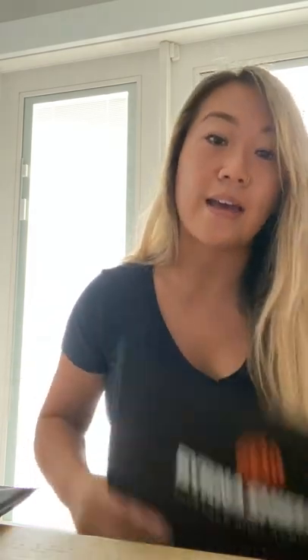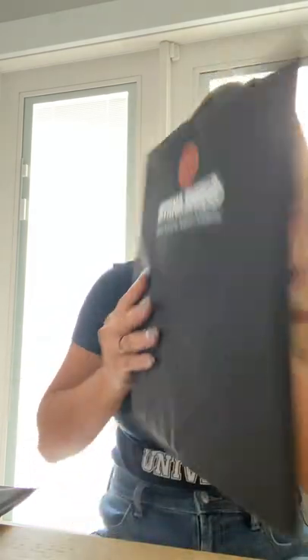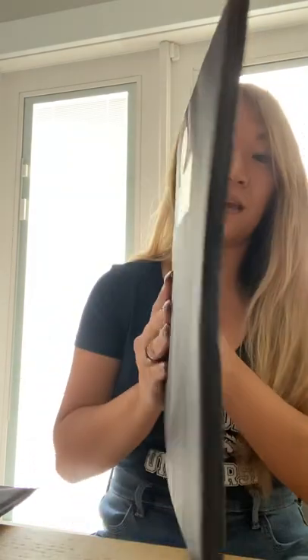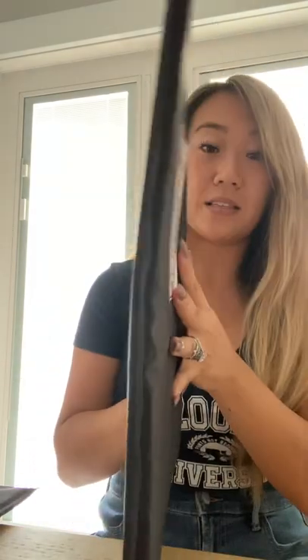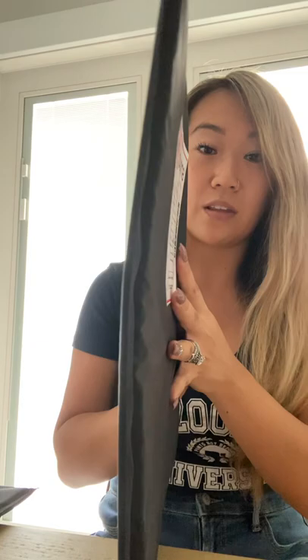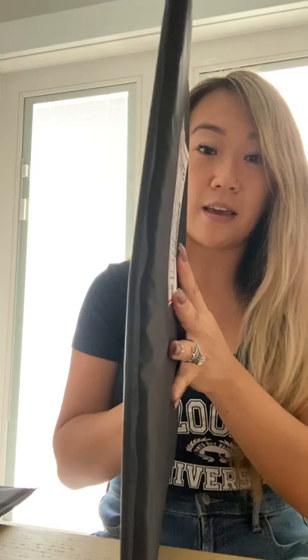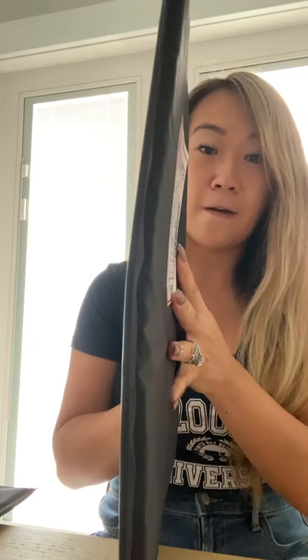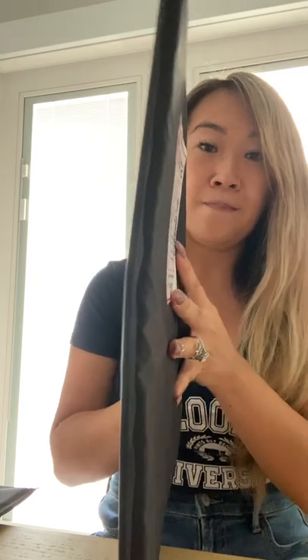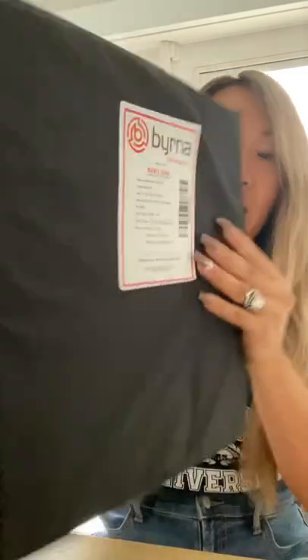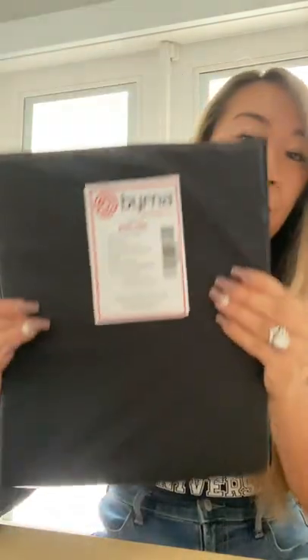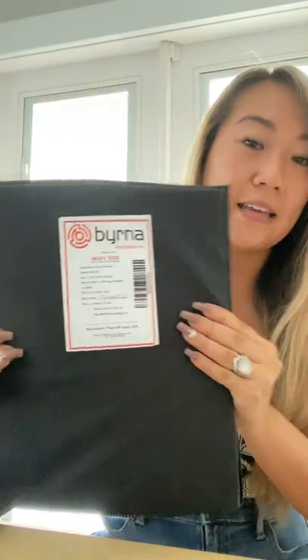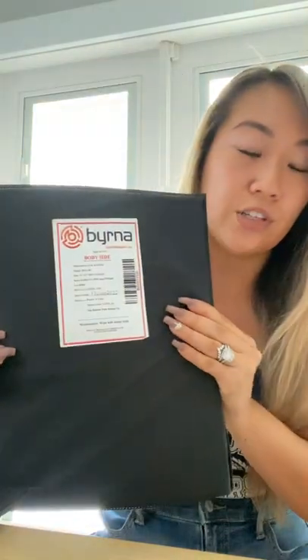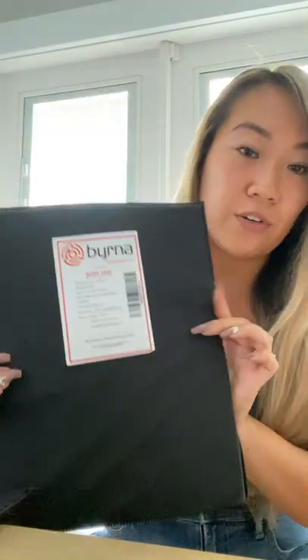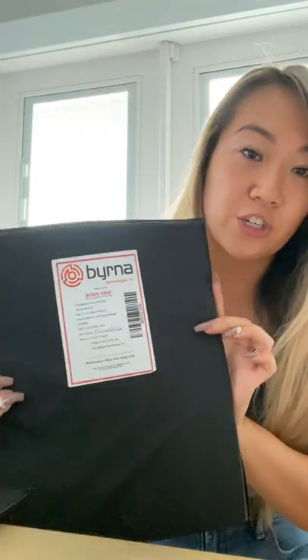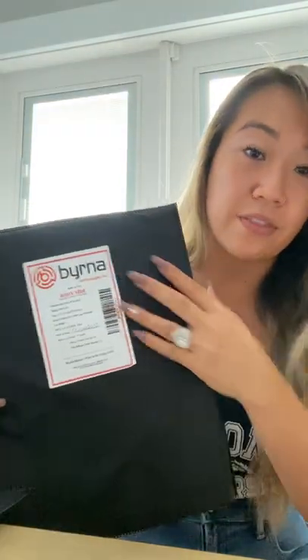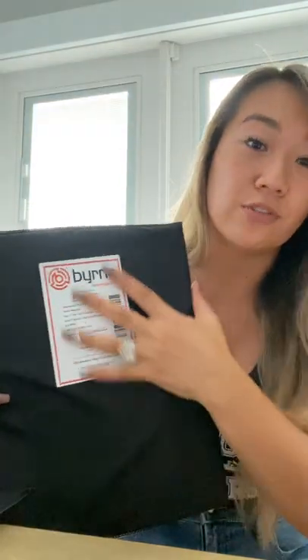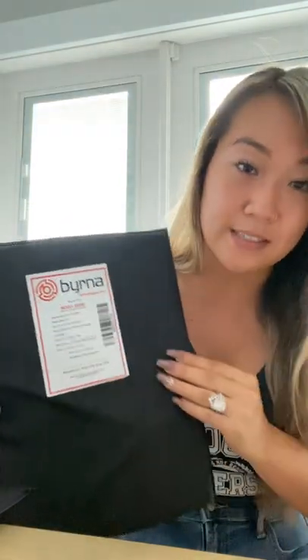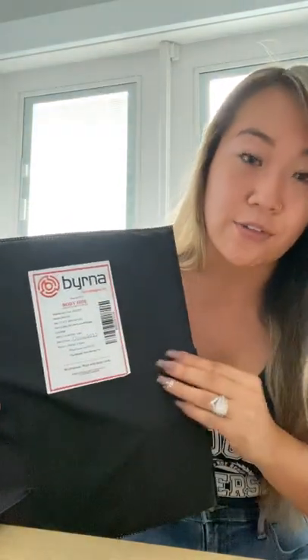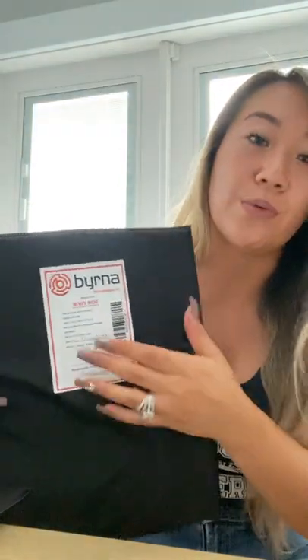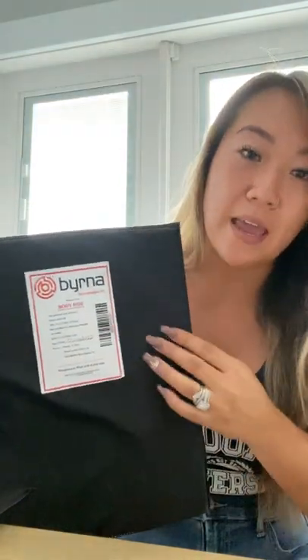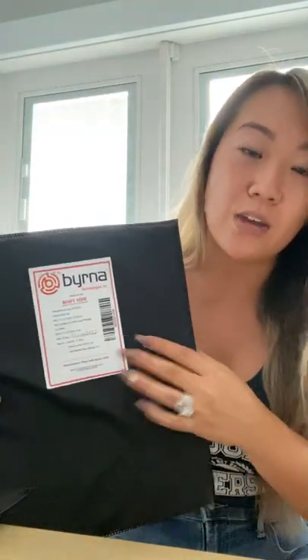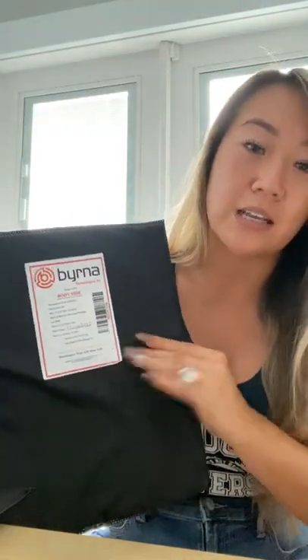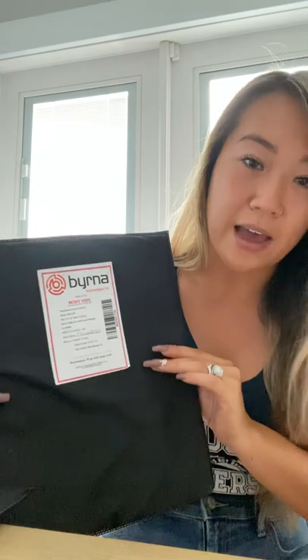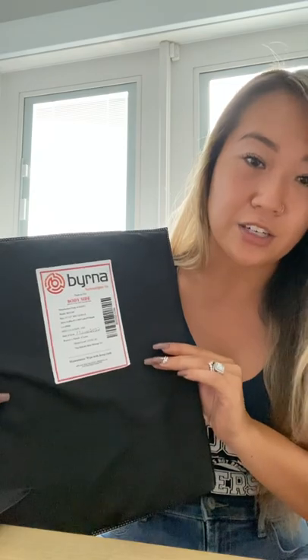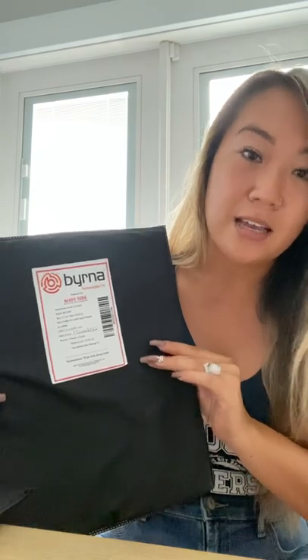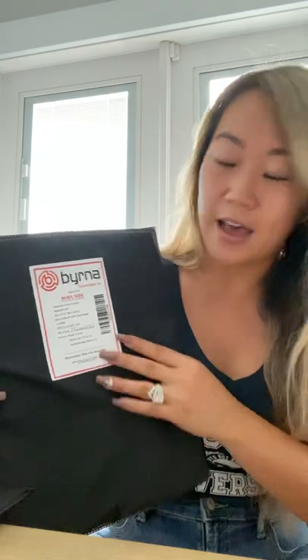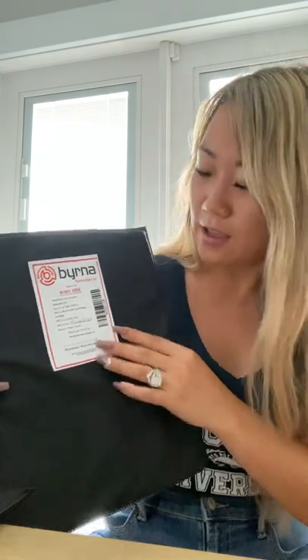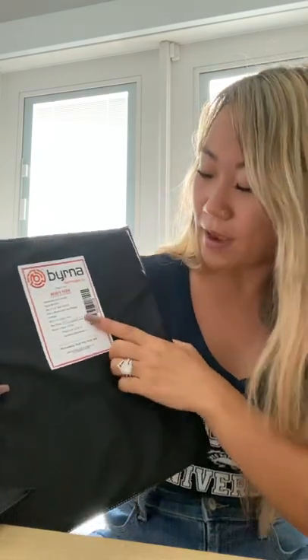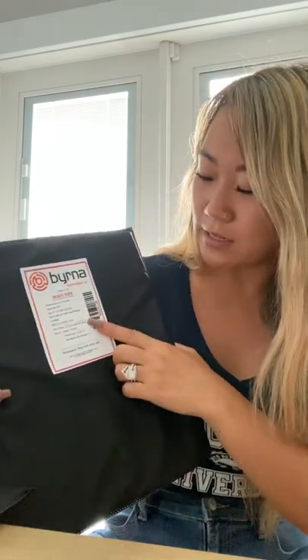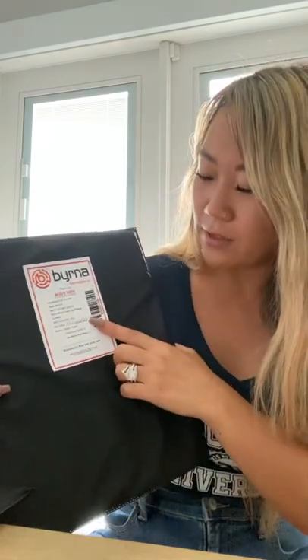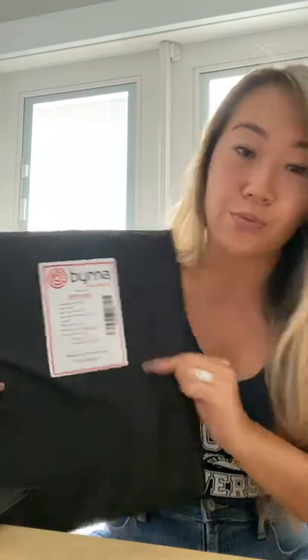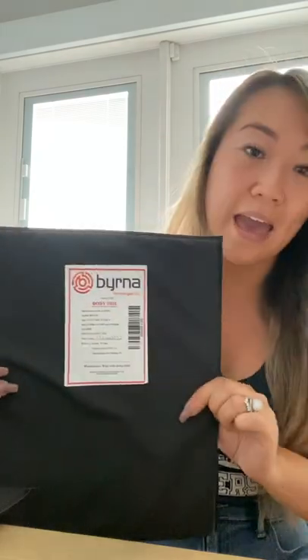This is what it looks like, and on the back it gives you a little bit more information about the actual vest itself, like when it was made and when it expires. It also reminds you that it's a Level 3A.